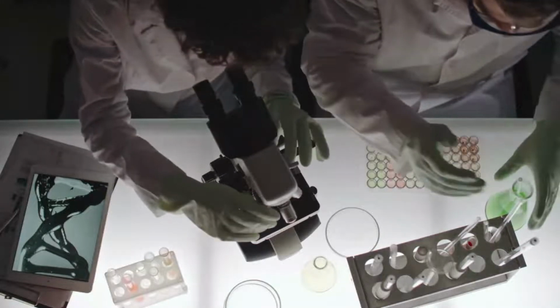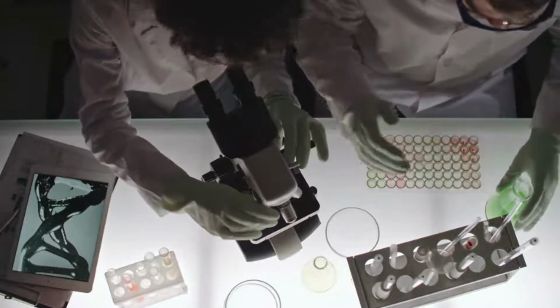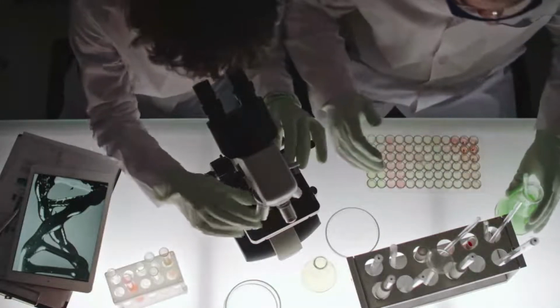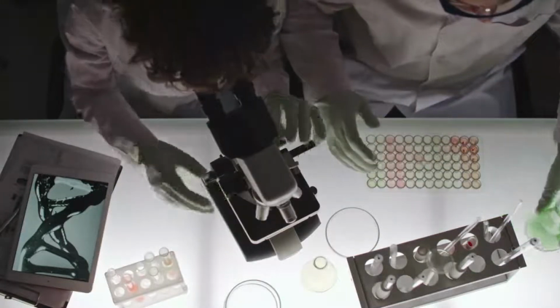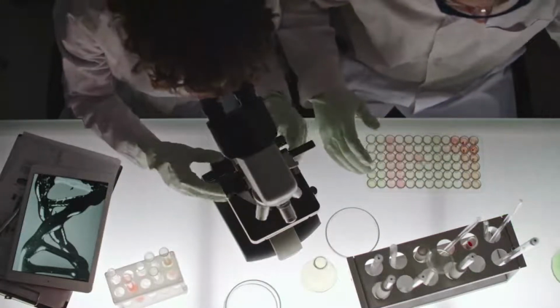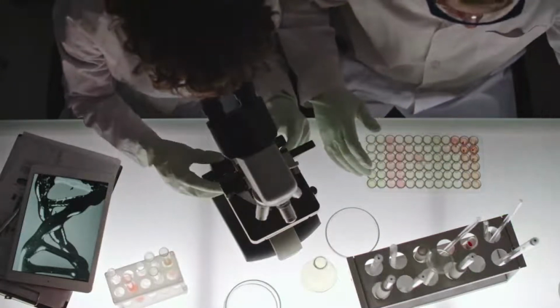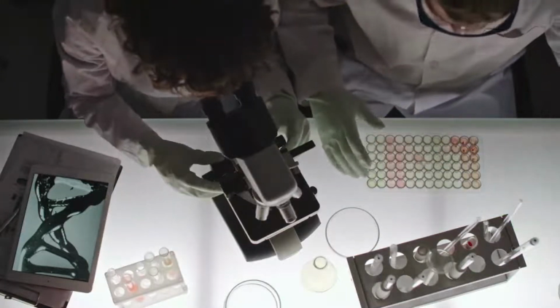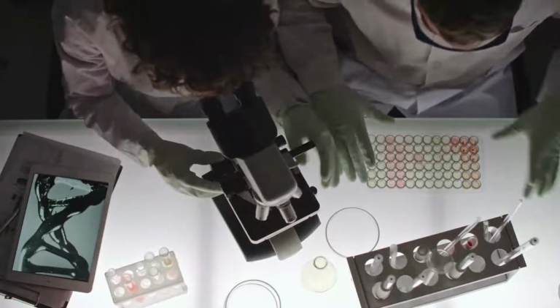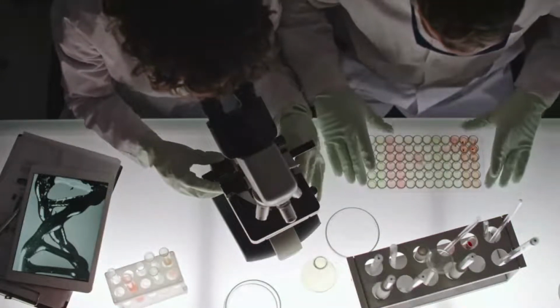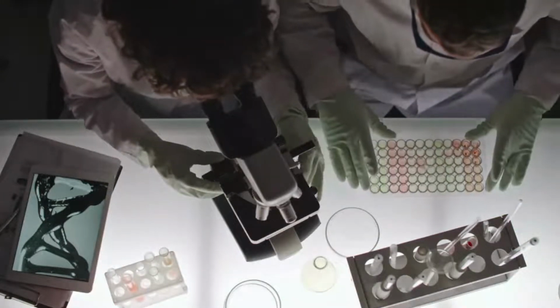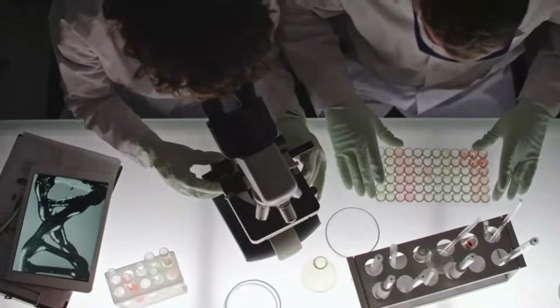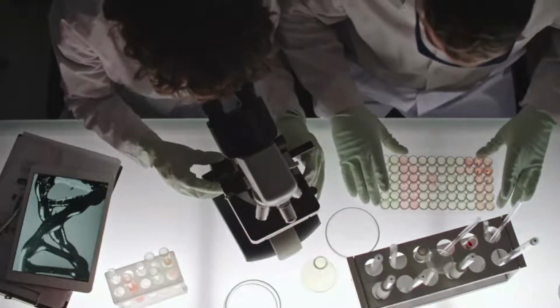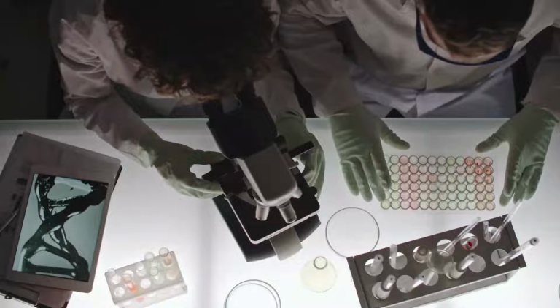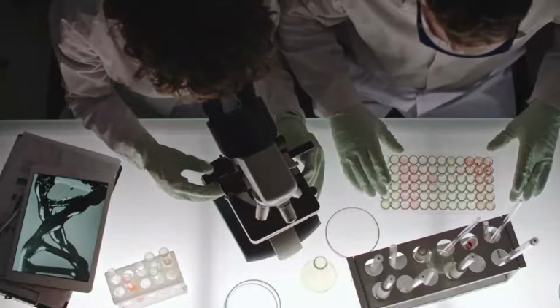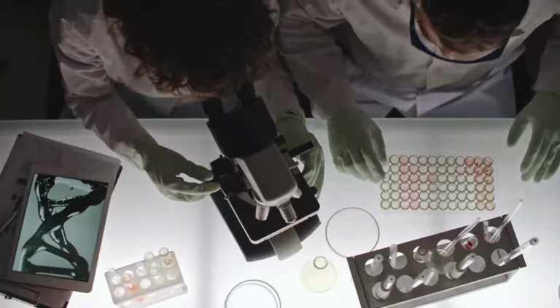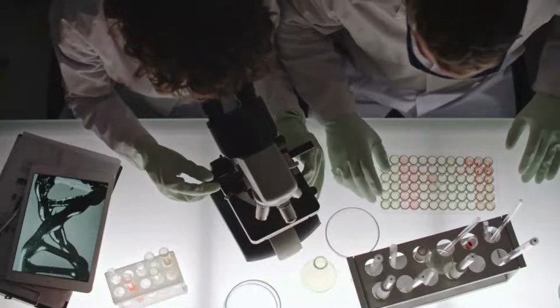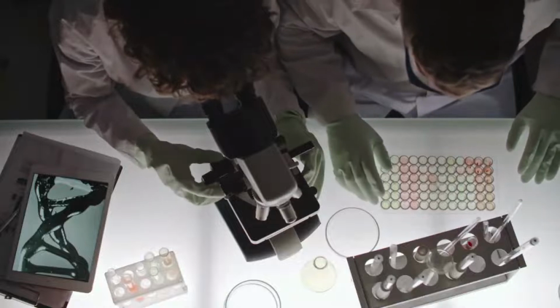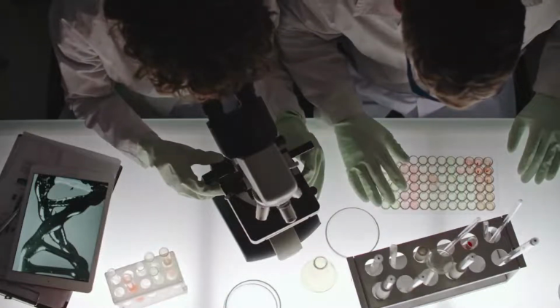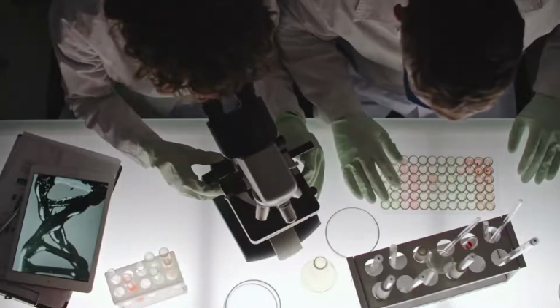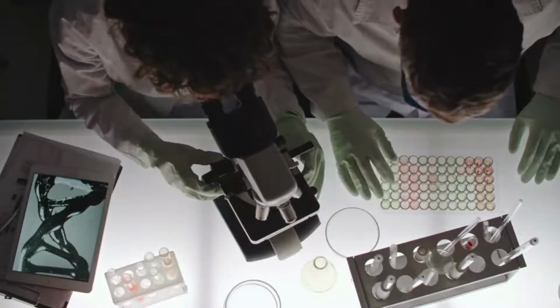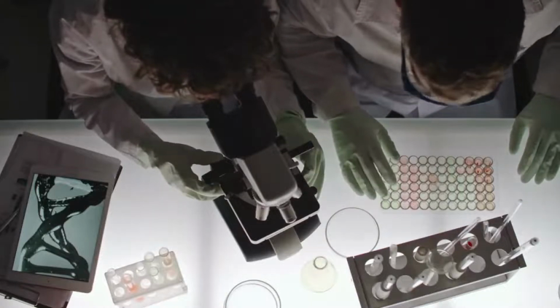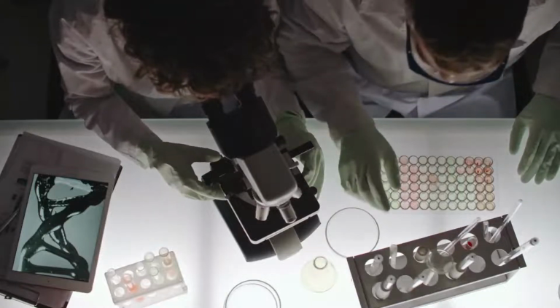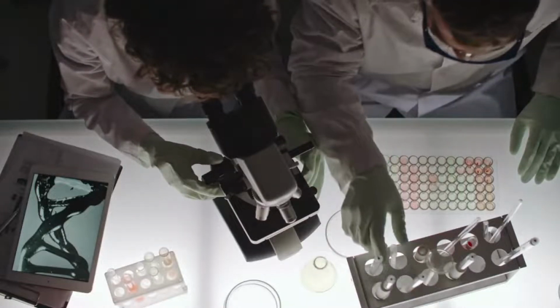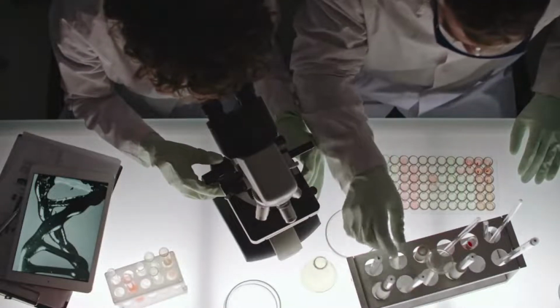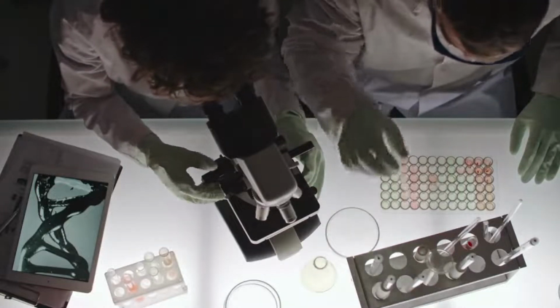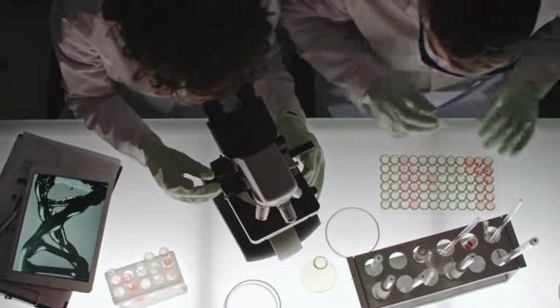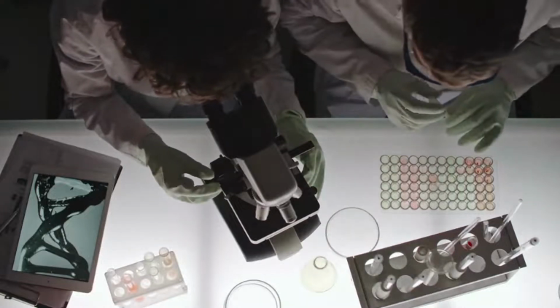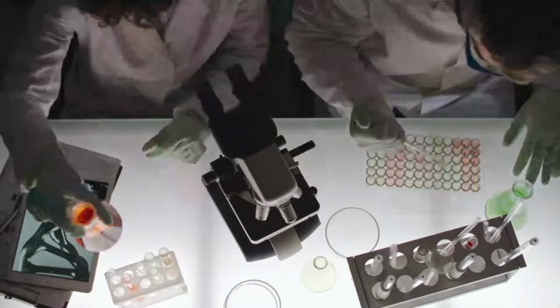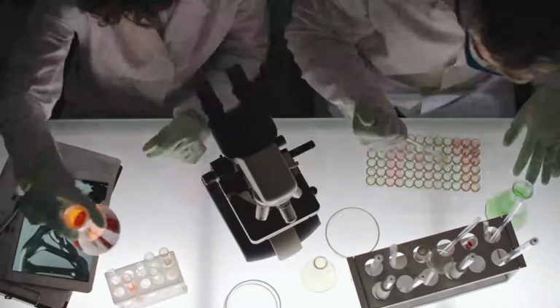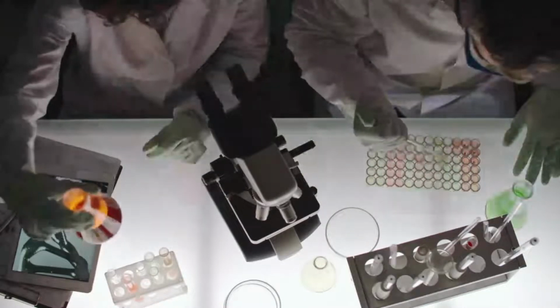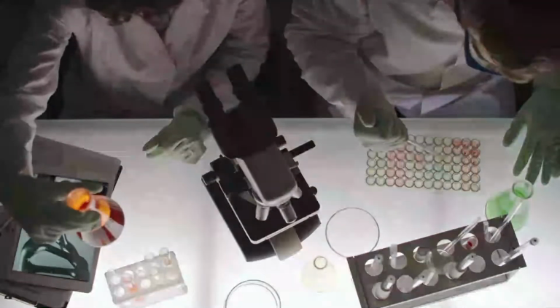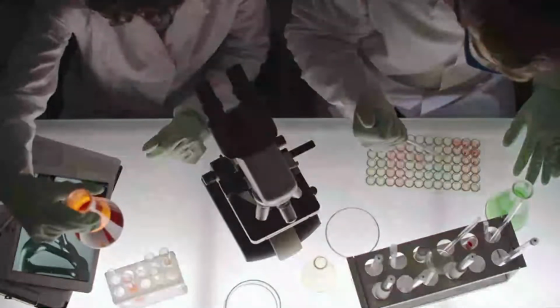Before we start I have a question for you guys. Which microscope for students are you currently using, and which one do you recommend? Let me know in the comments. So, let's go for top 5.